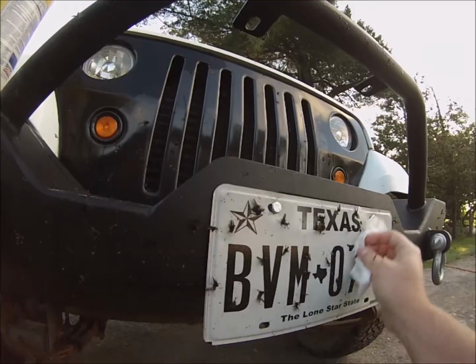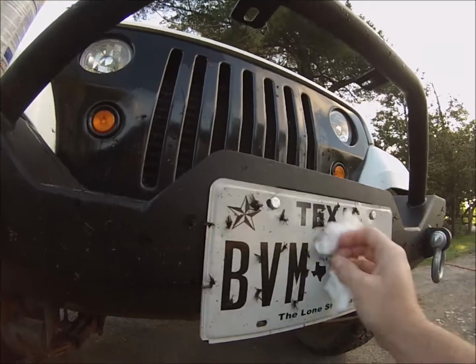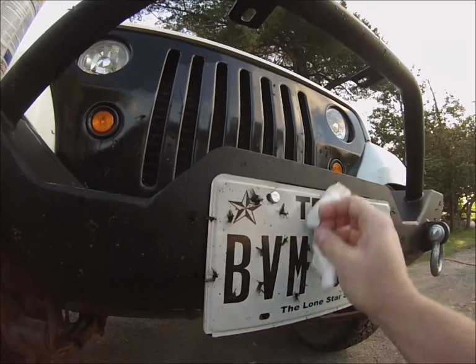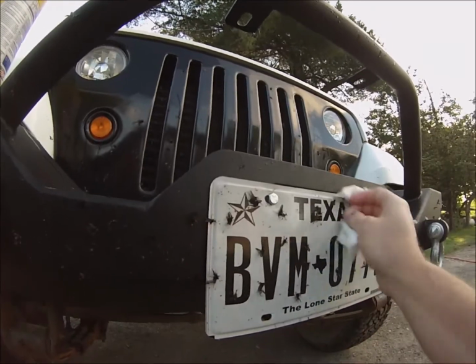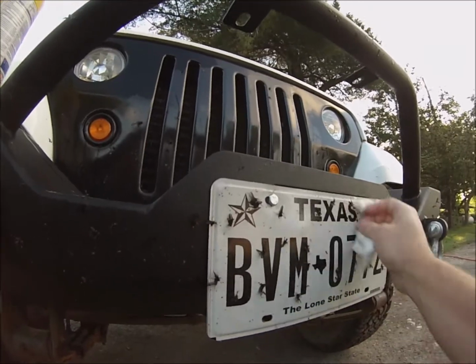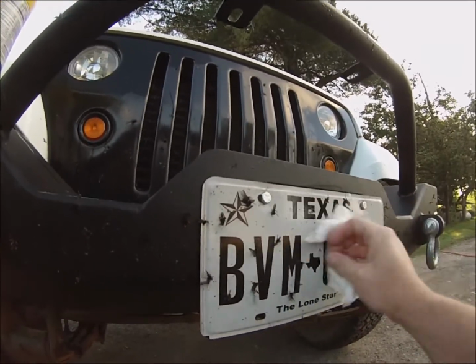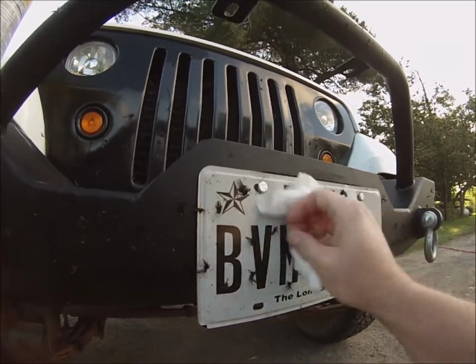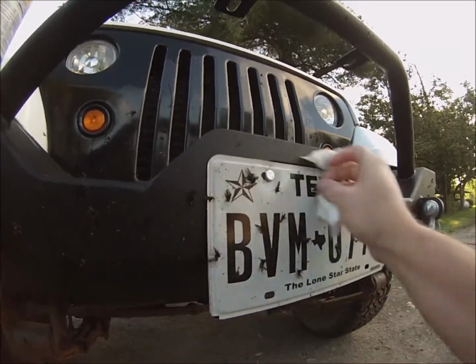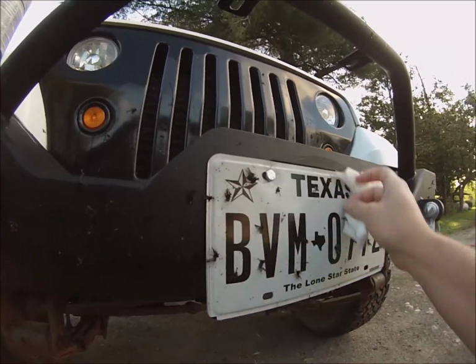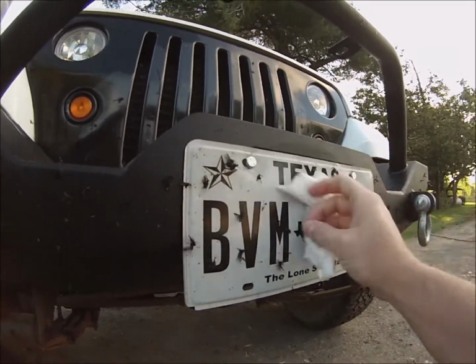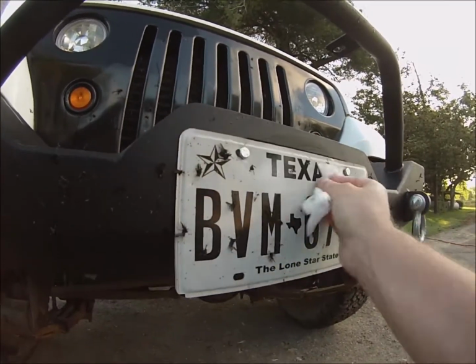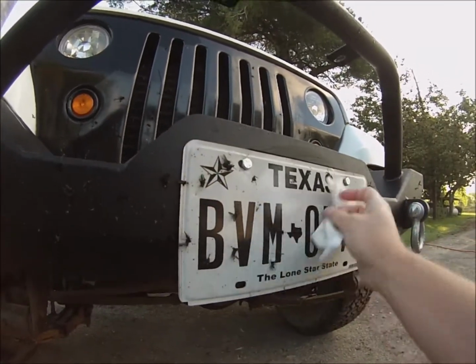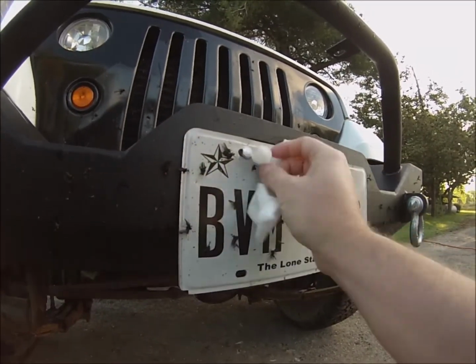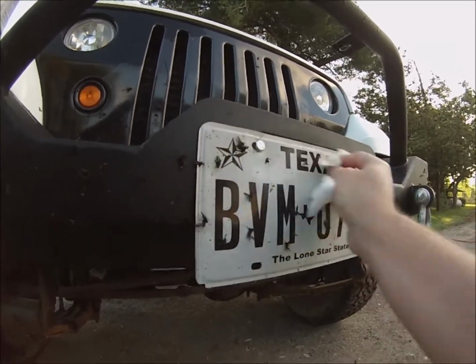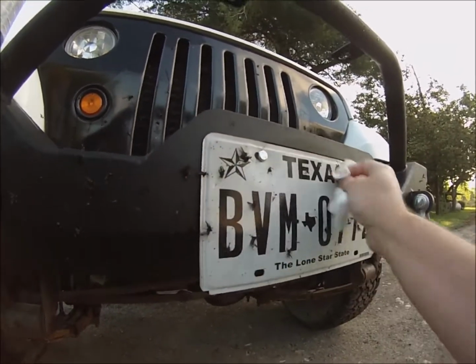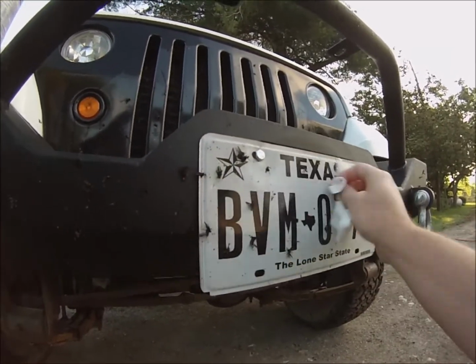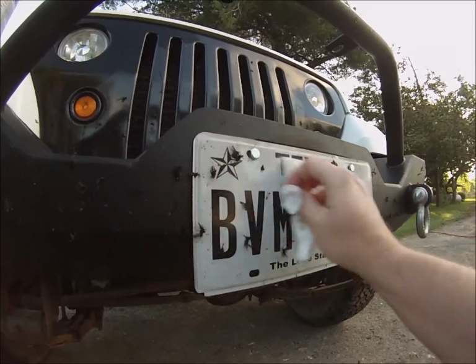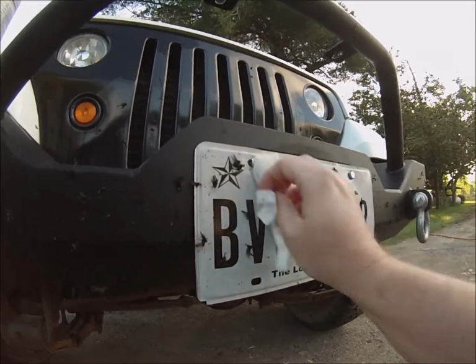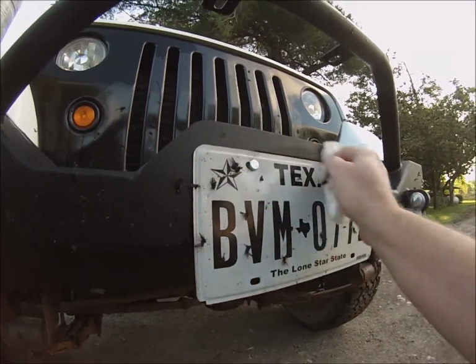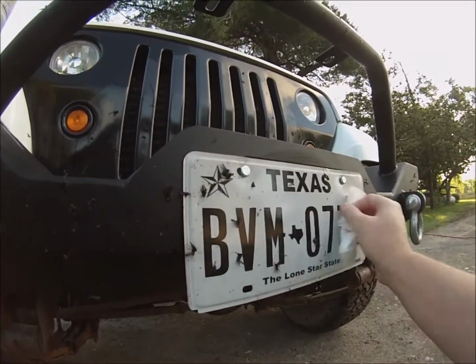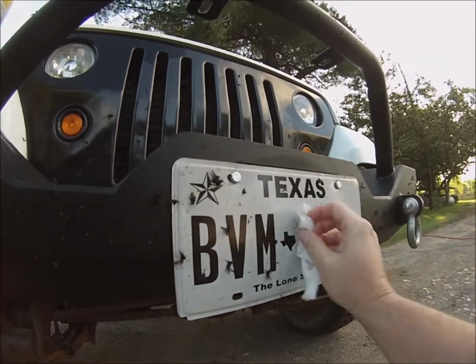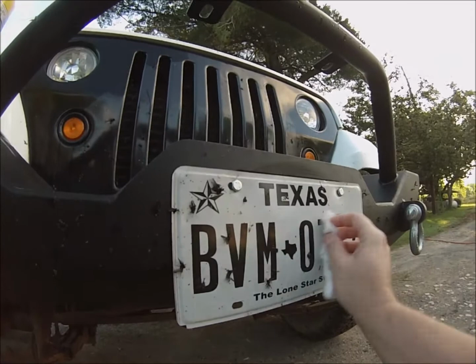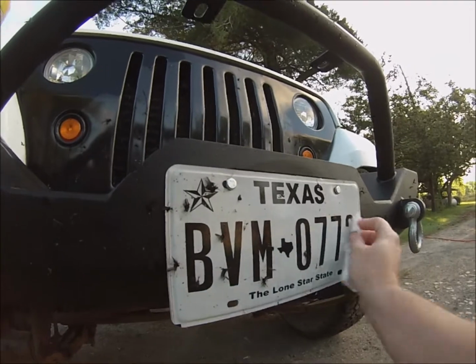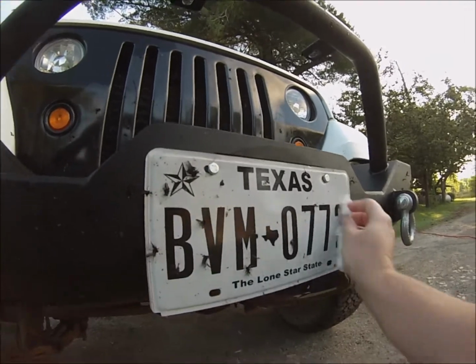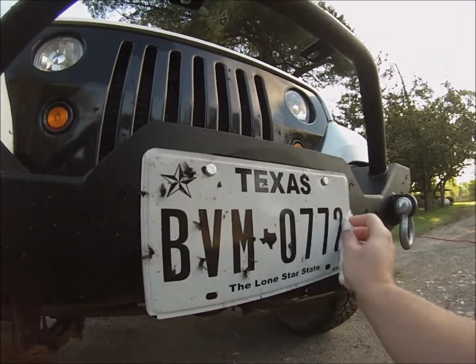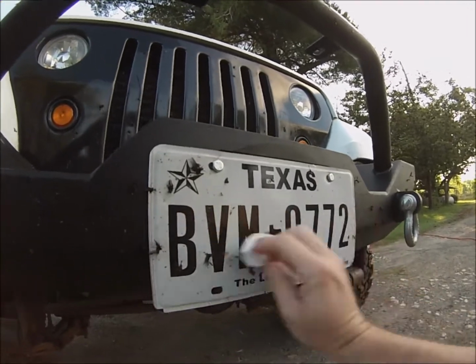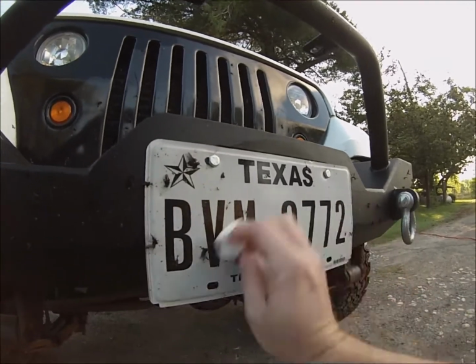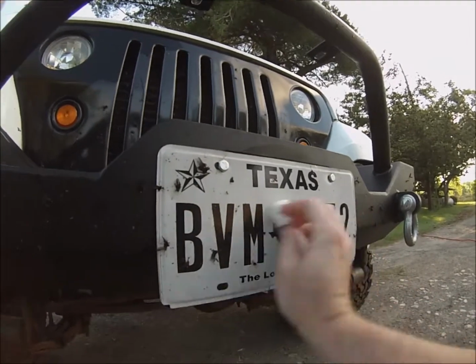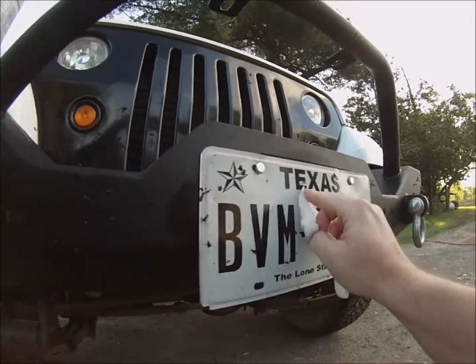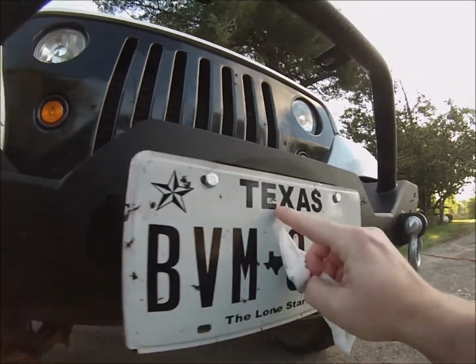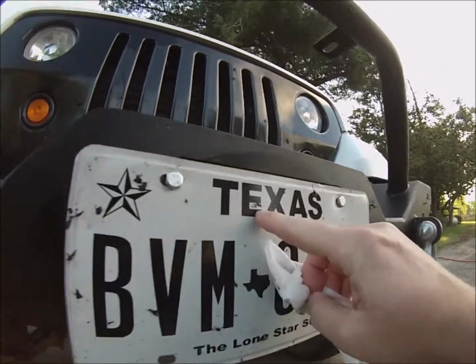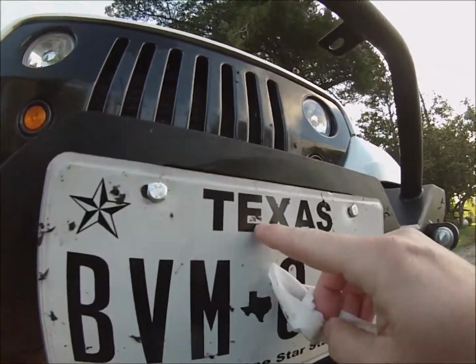Here's the disinfectant wipe. You can just see that it's really removing some of the surface, but it's not getting it like the magic eraser did.